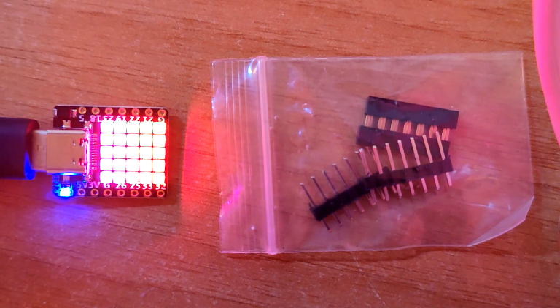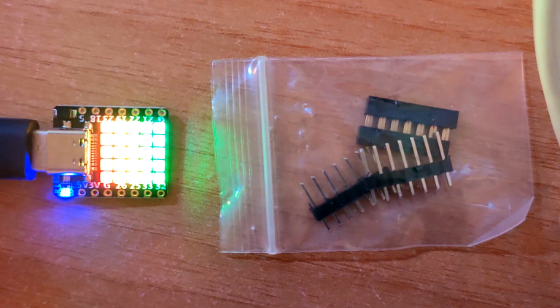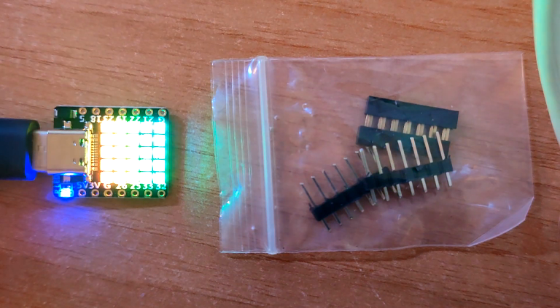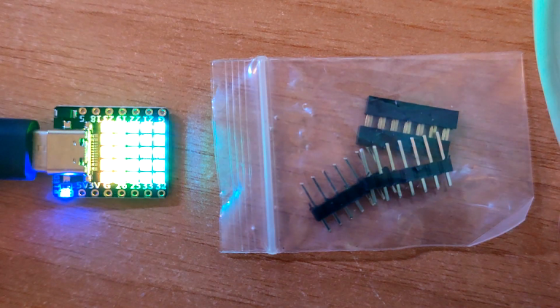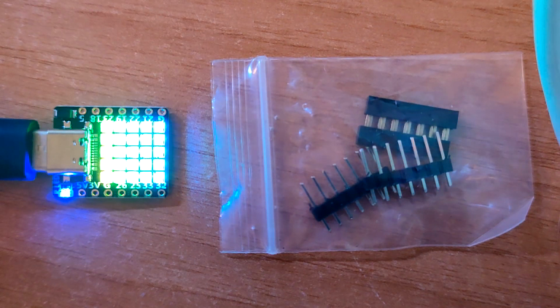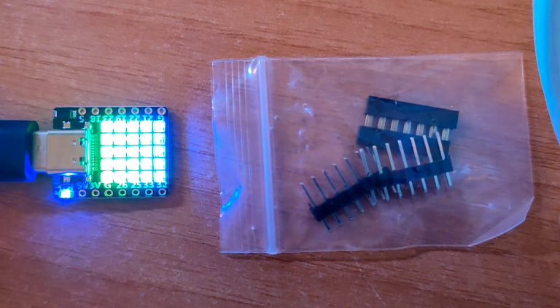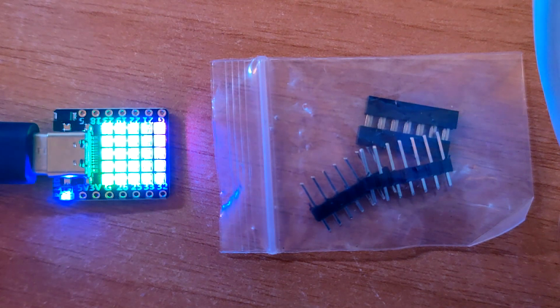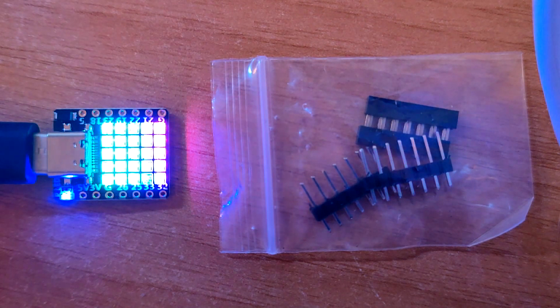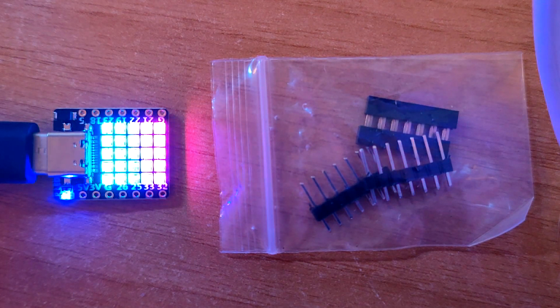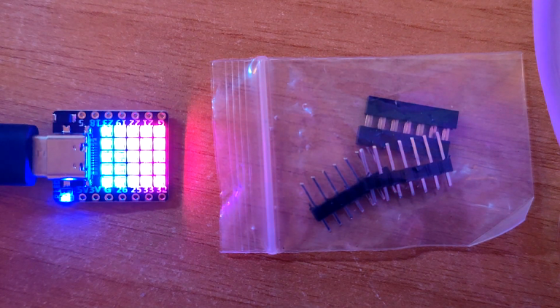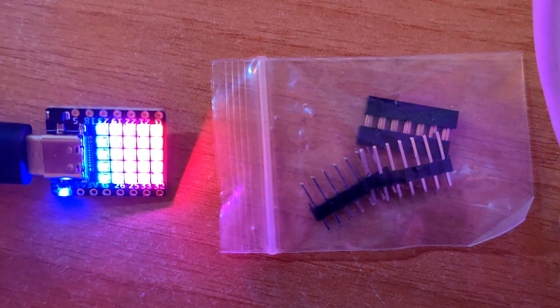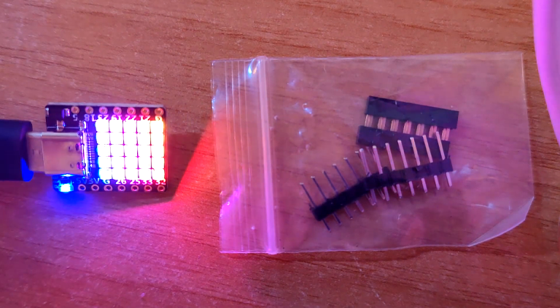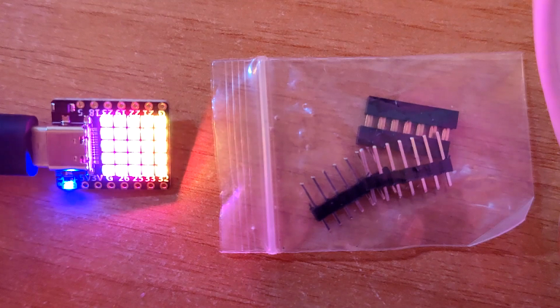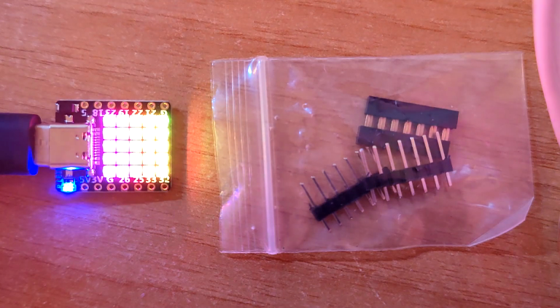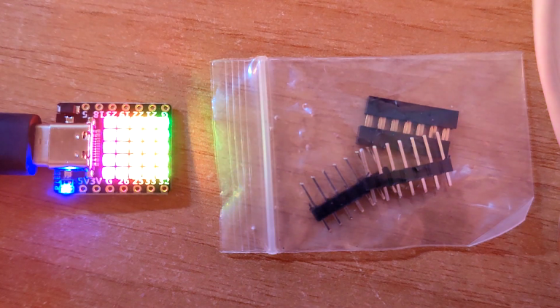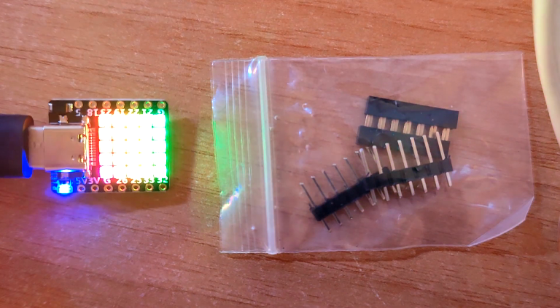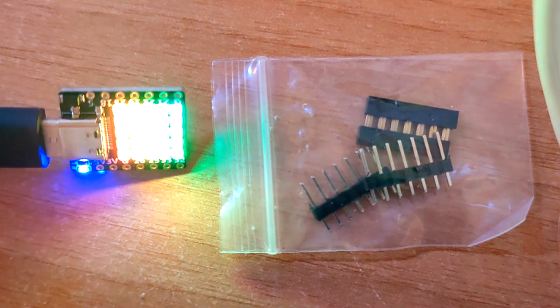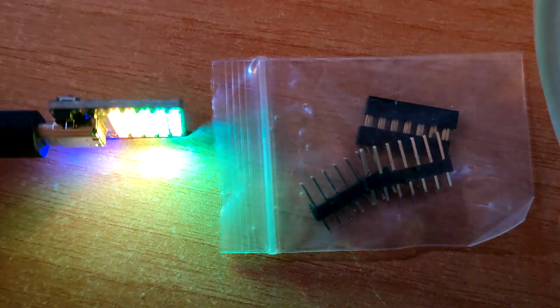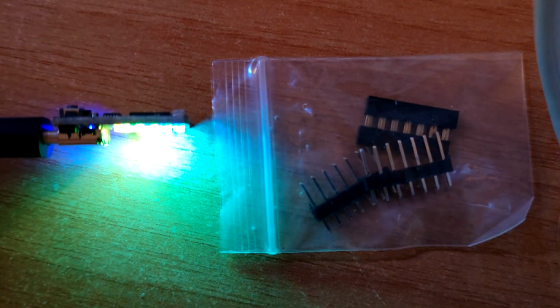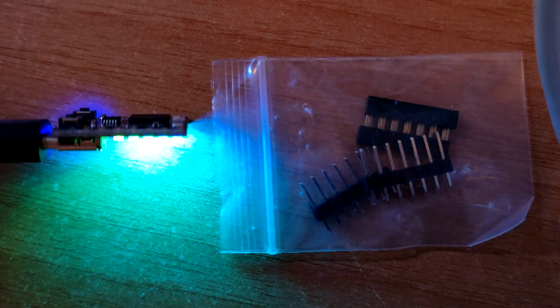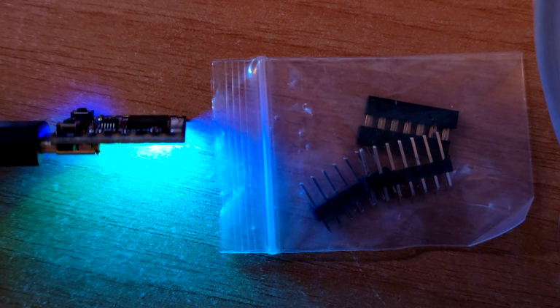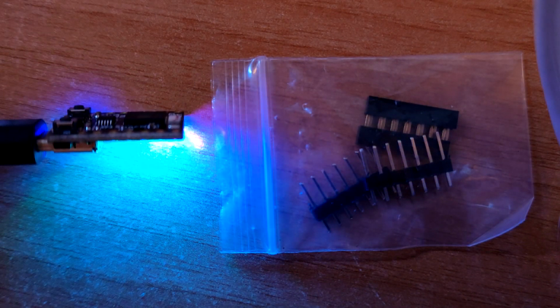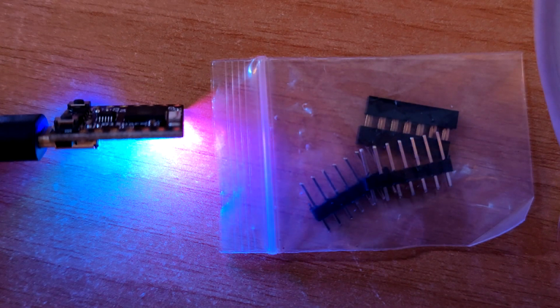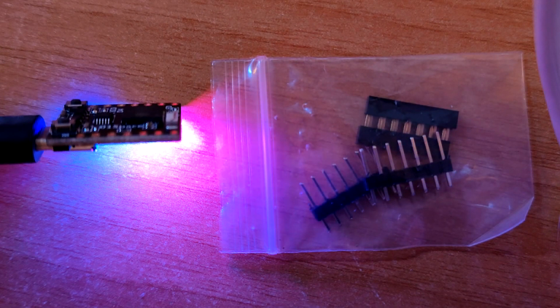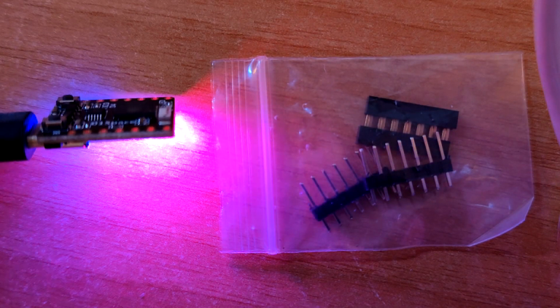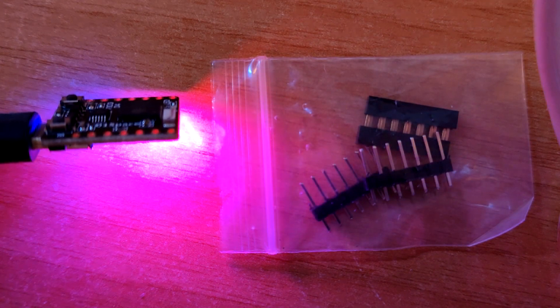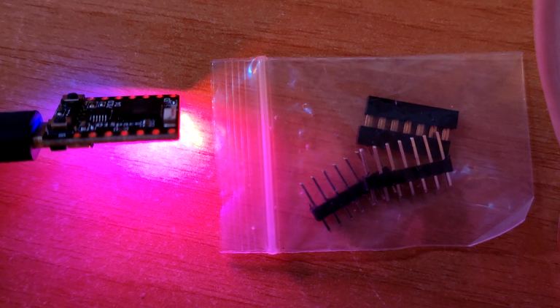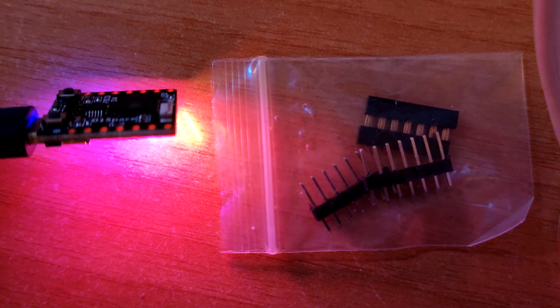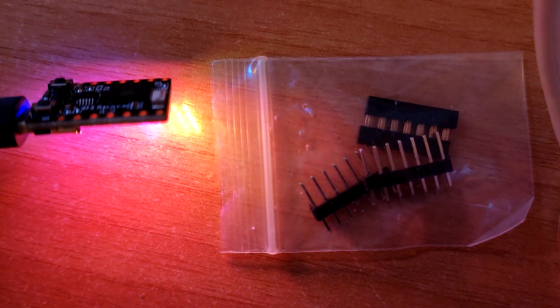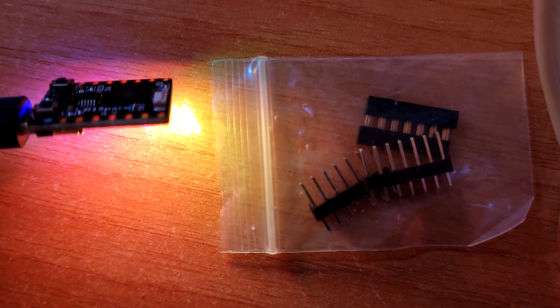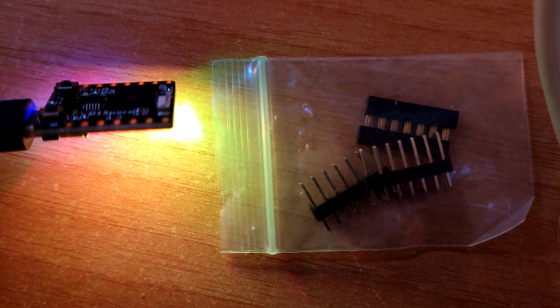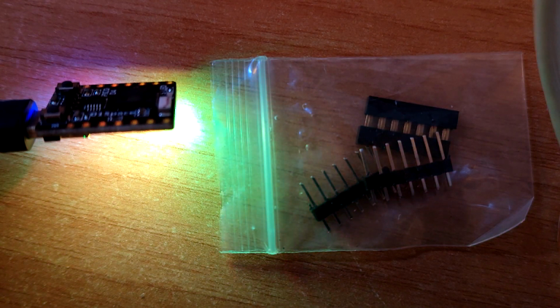I wish you could just see those colors a bit more clearly, but it's not bad. I think I'm going to have a lot of fun with this. Maybe that gives you a better idea of the colors — oh, is that lovely or what!